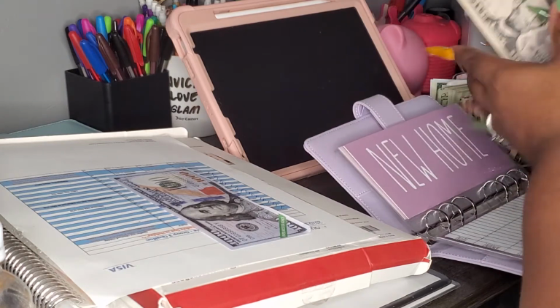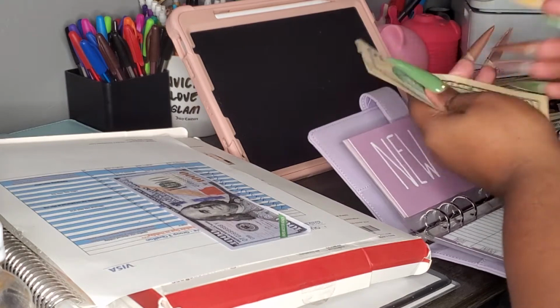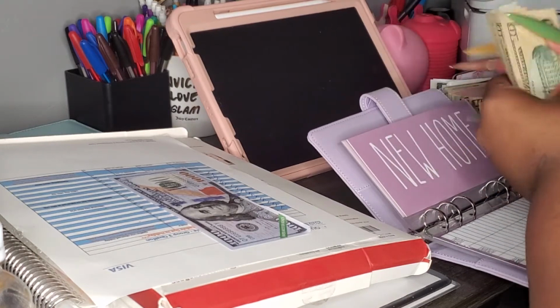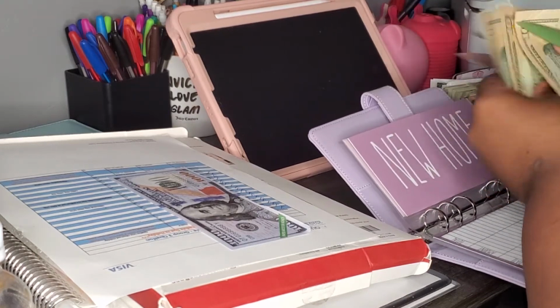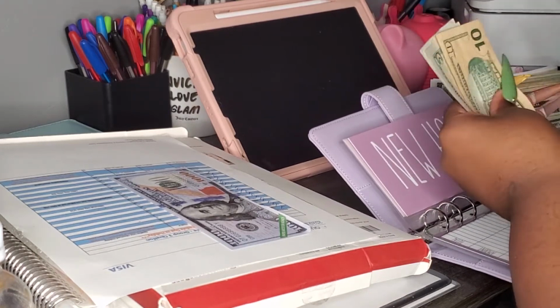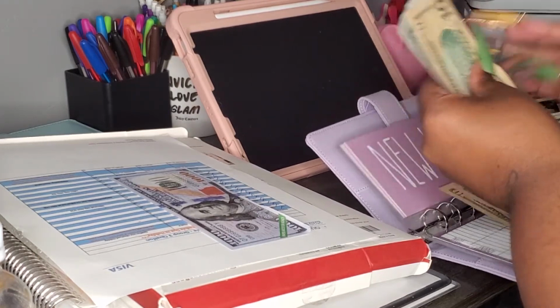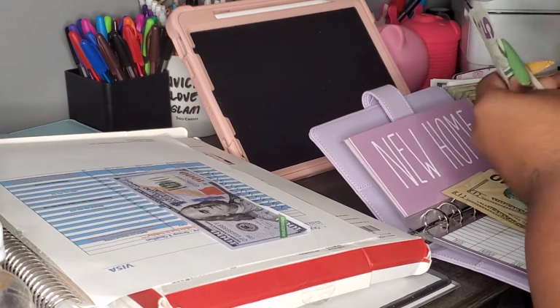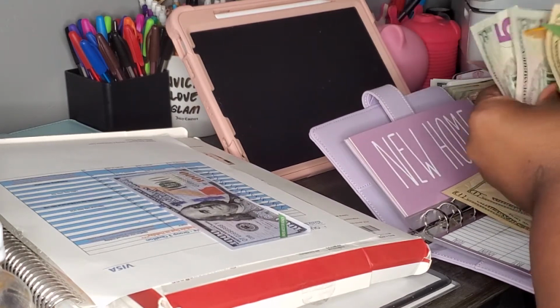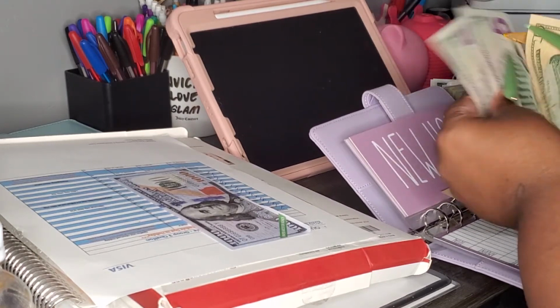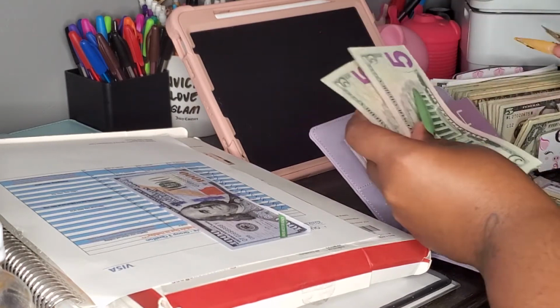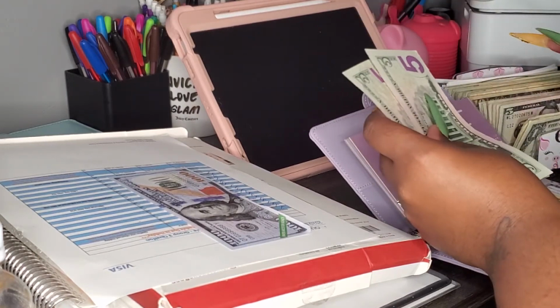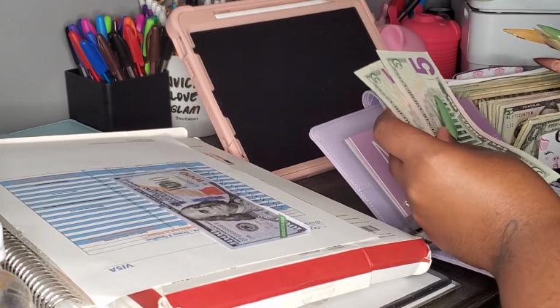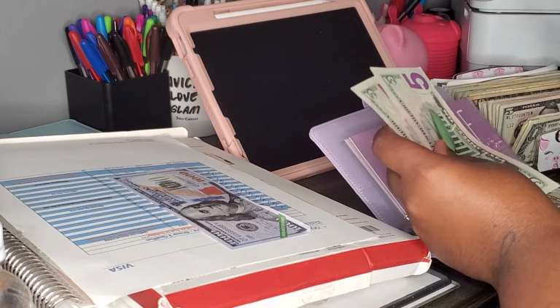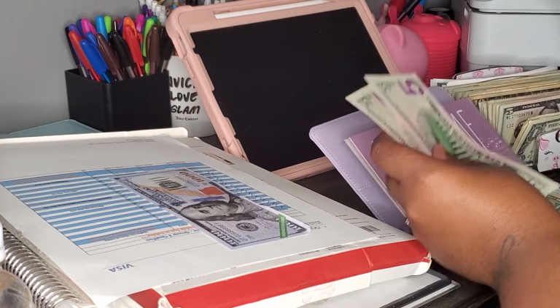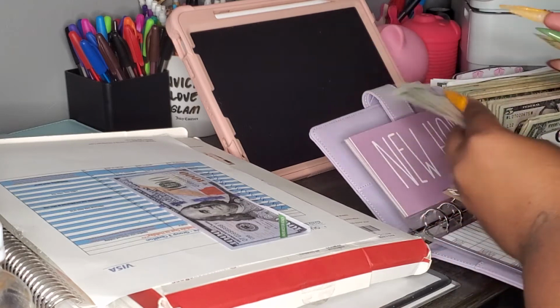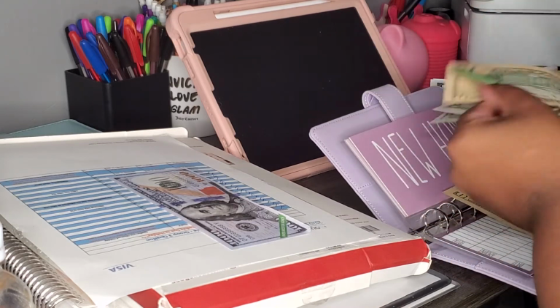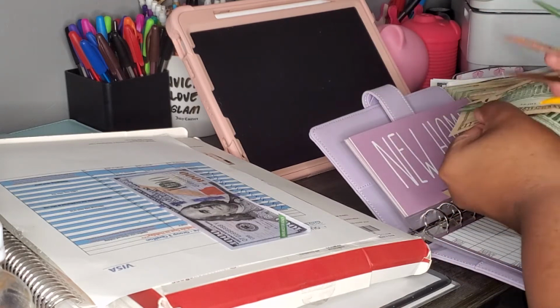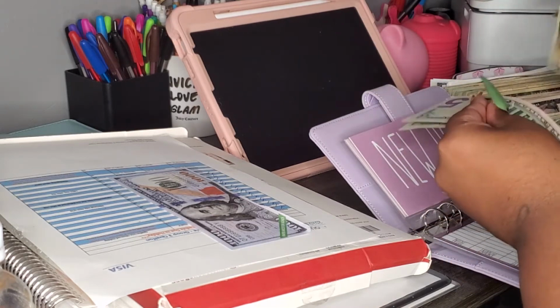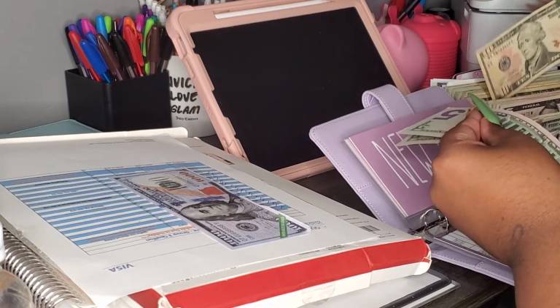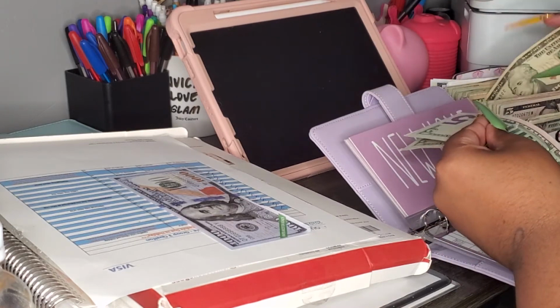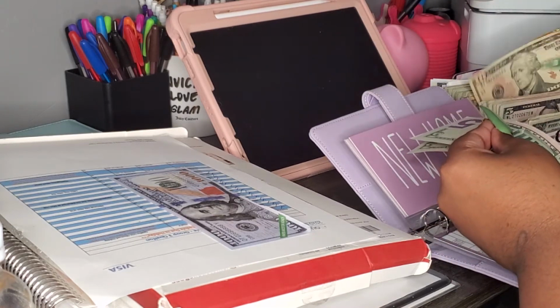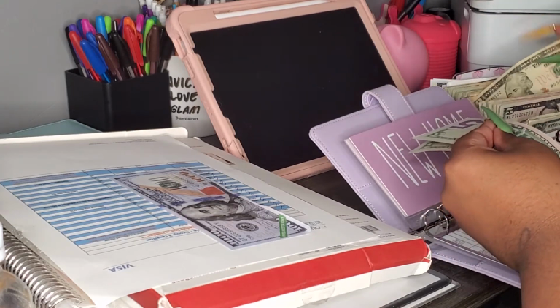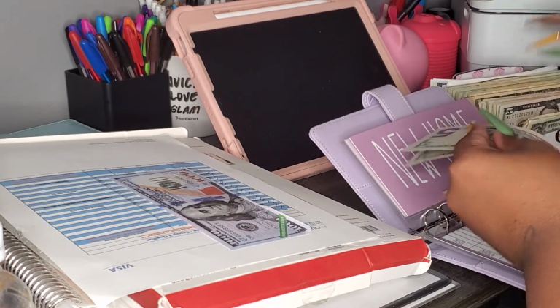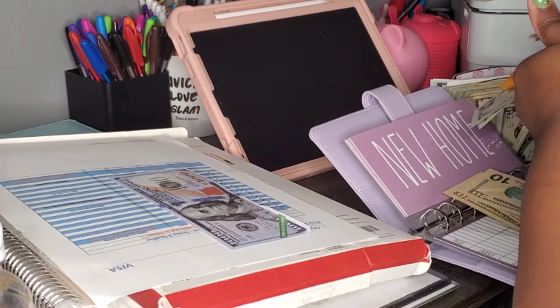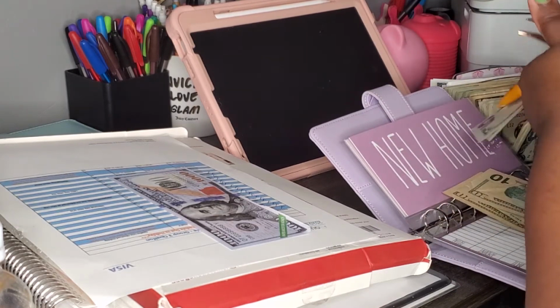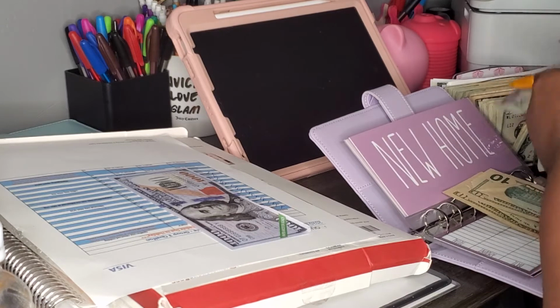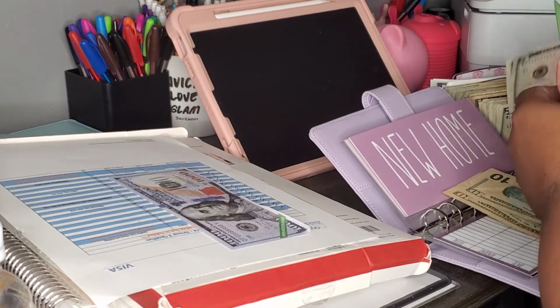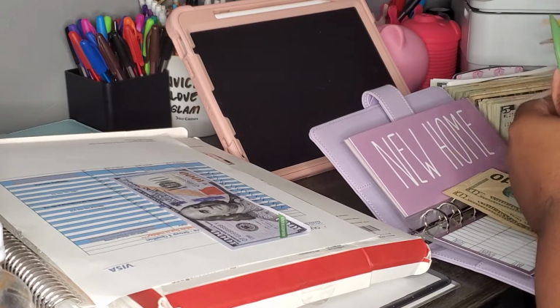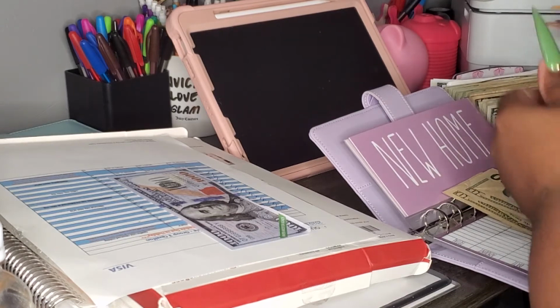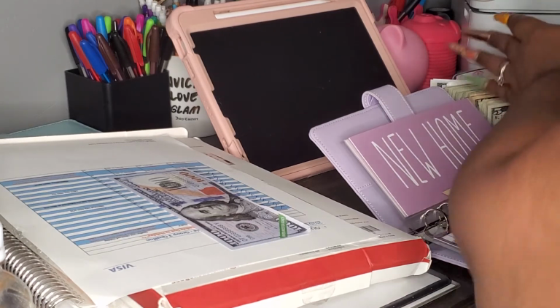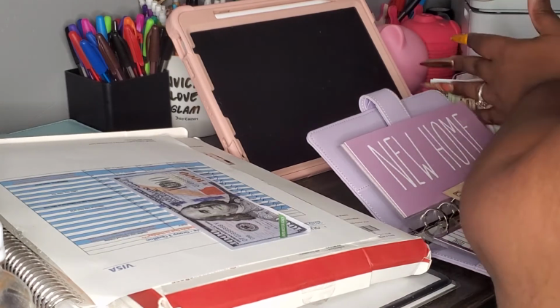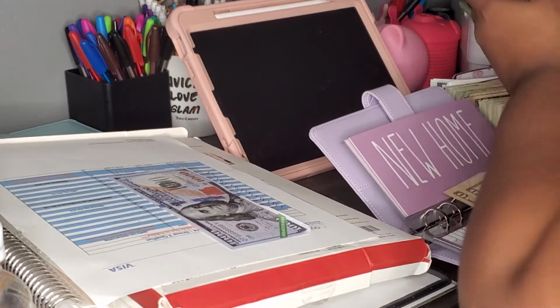Let's go — oh, what we got in here? We have 10, 20, 40, 30, 40. So we're gonna get two $20s. Now this is a lot of change.